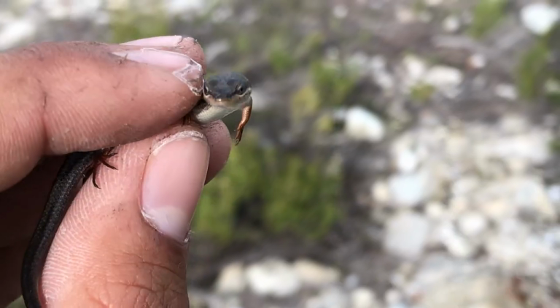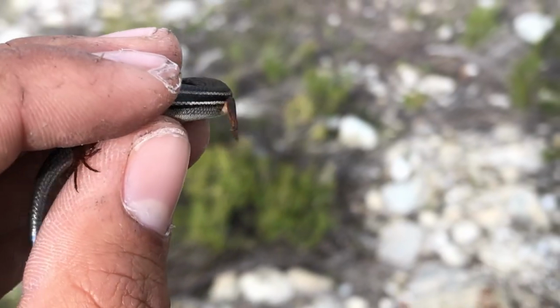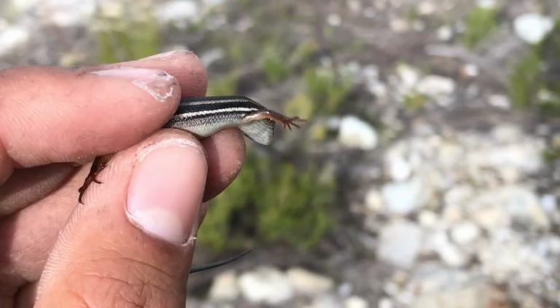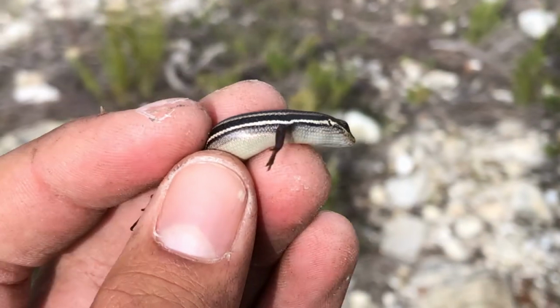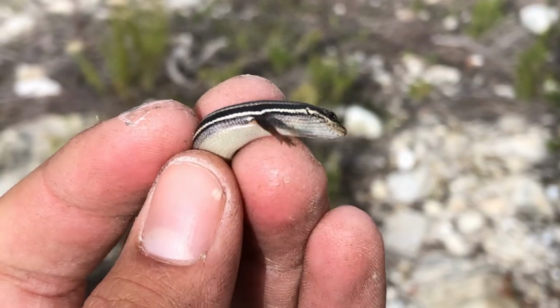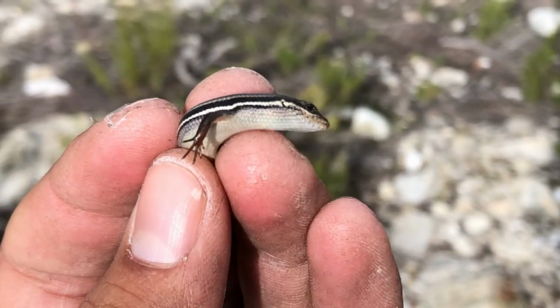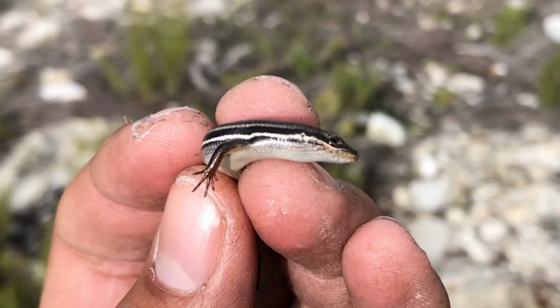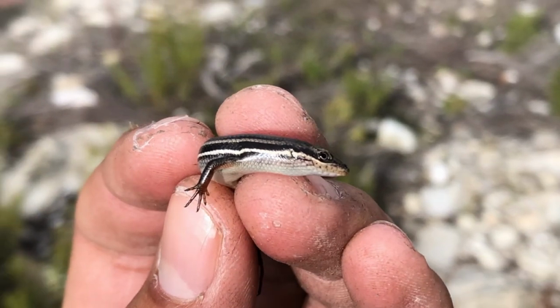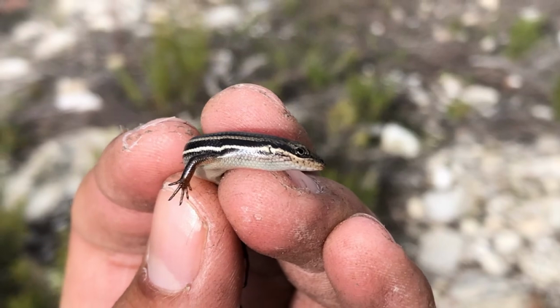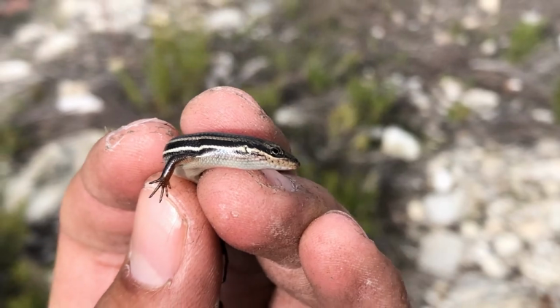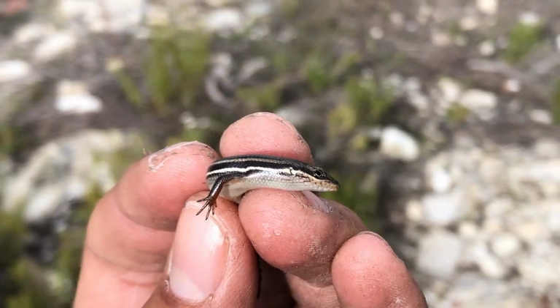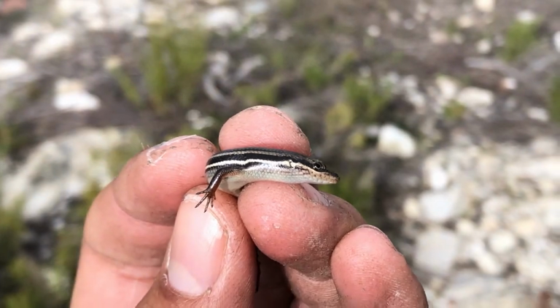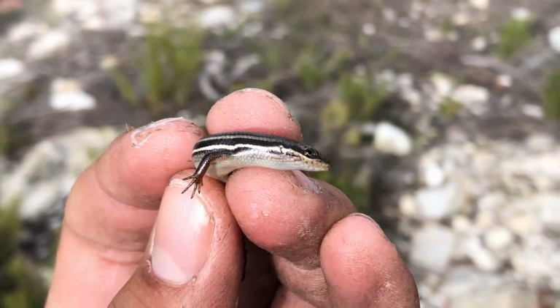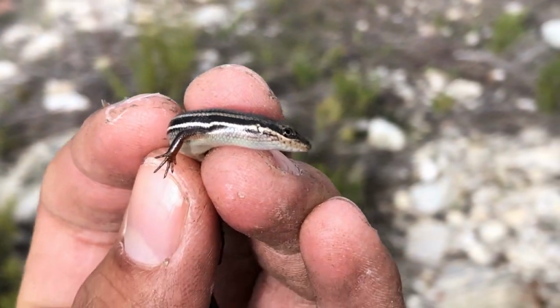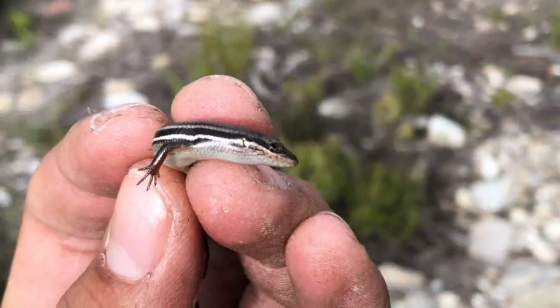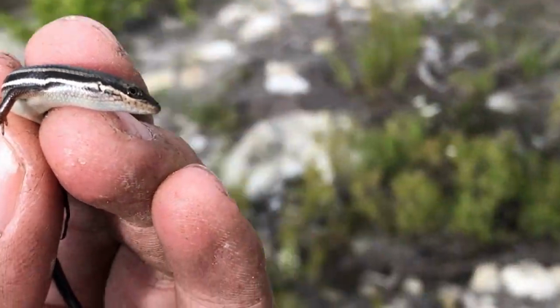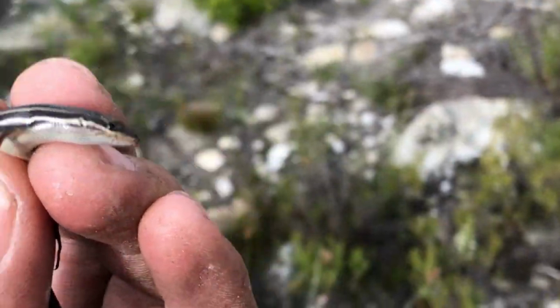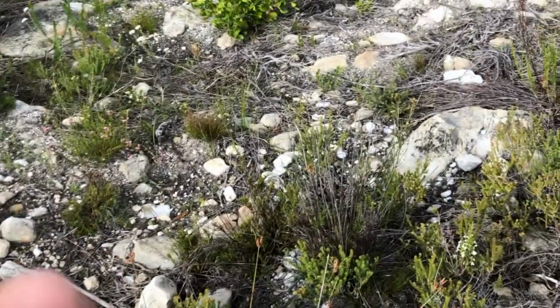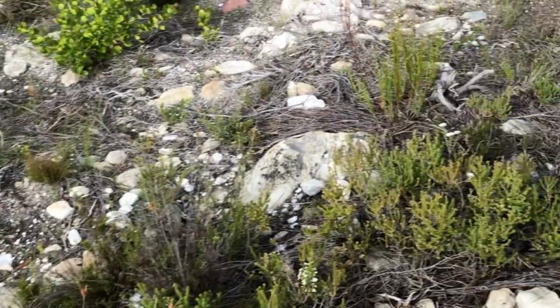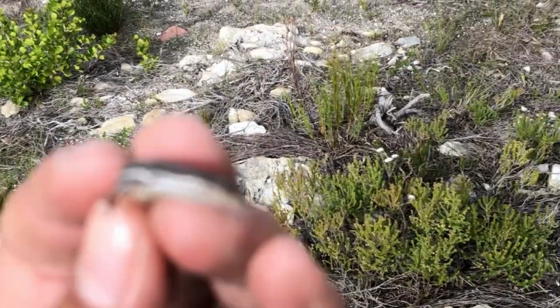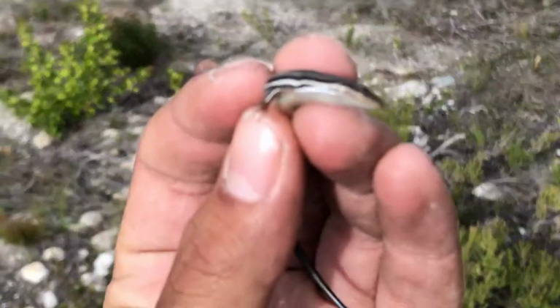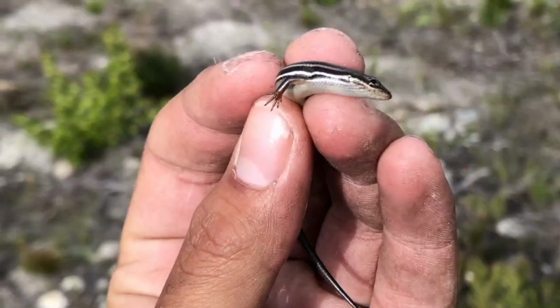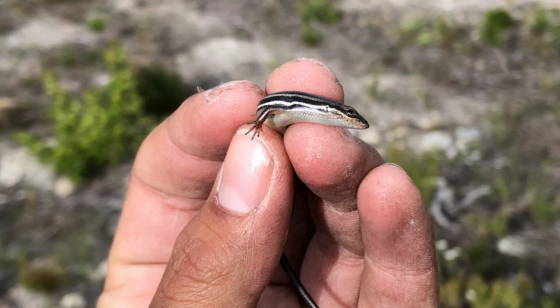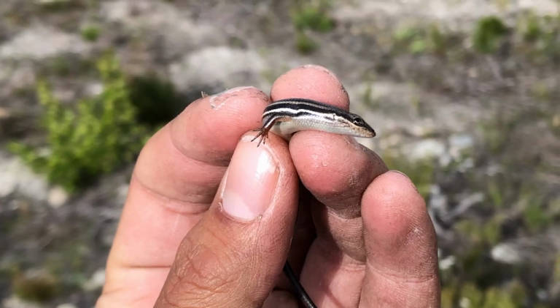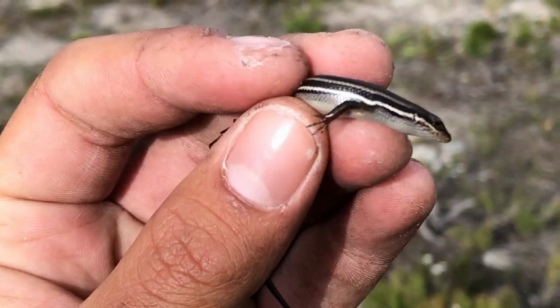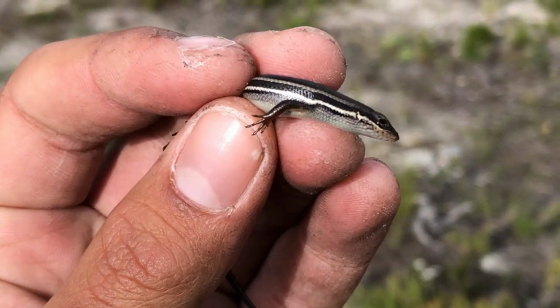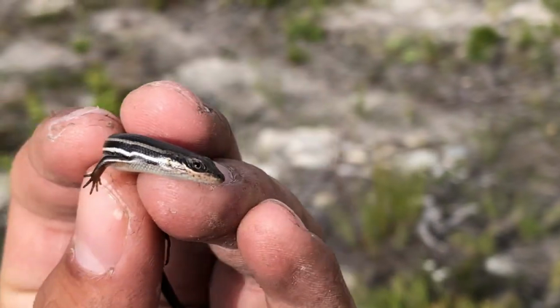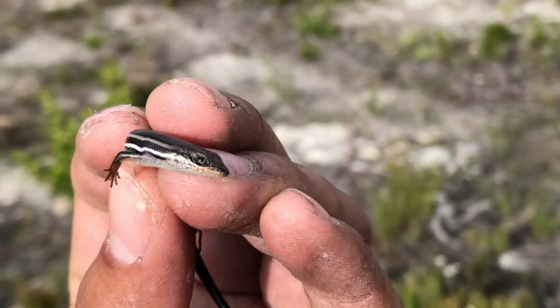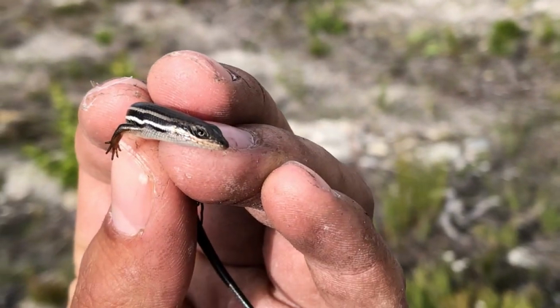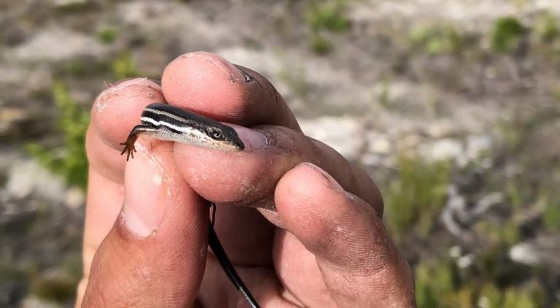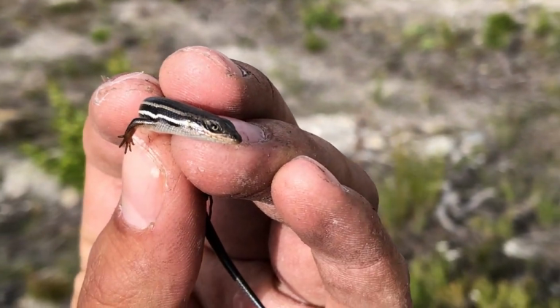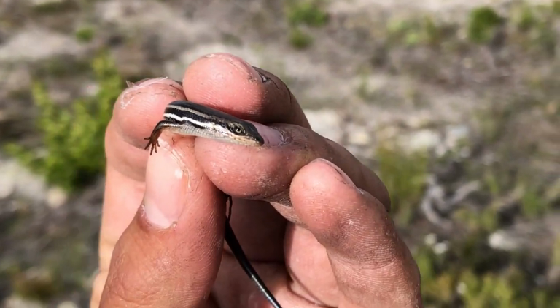We just spotted the second type of skink for the day — this is a red-sided skink. I don't know the species name but it's also part of the Tachylapis genus. Pretty cool little fella — not too much to say so we're just going to let him go.